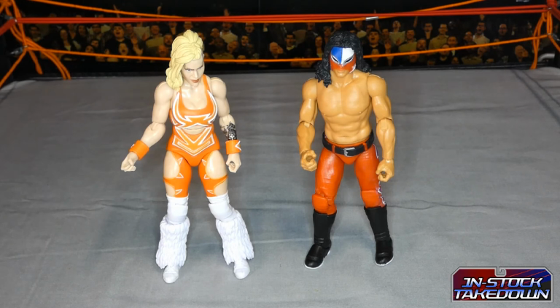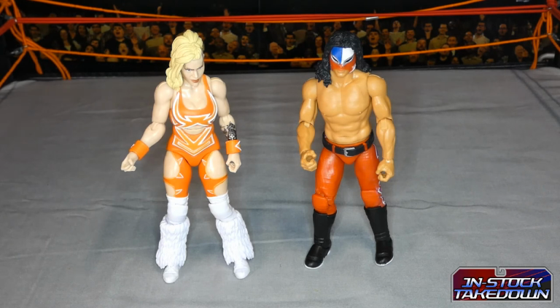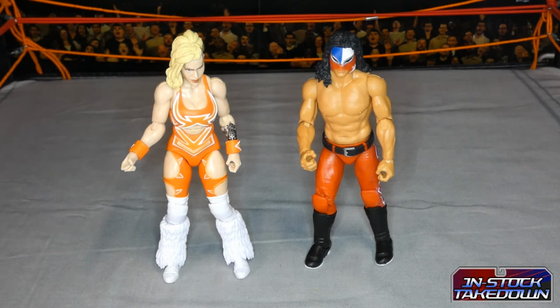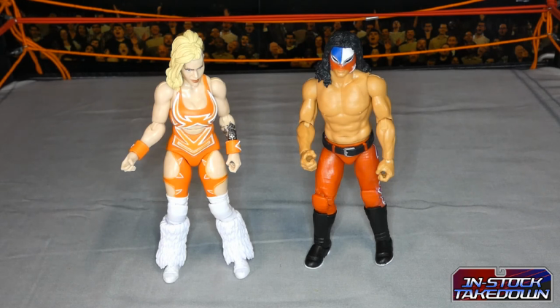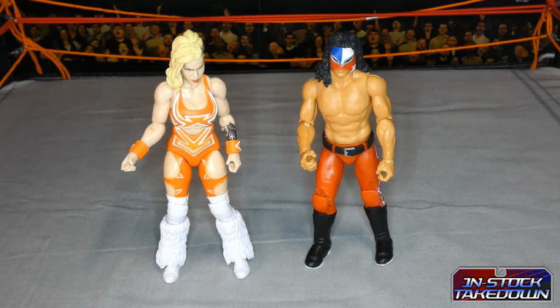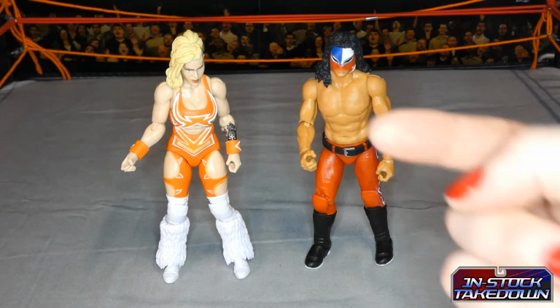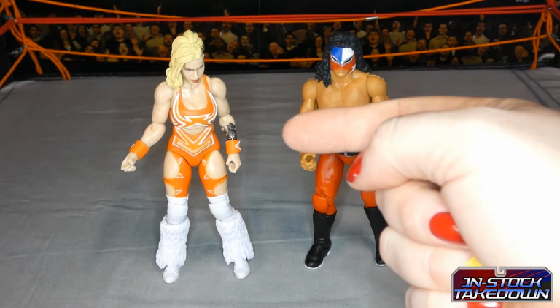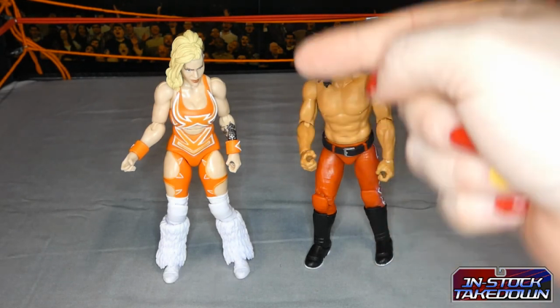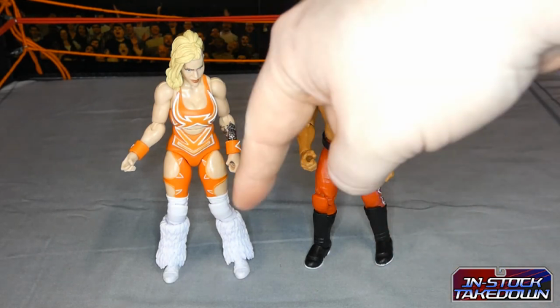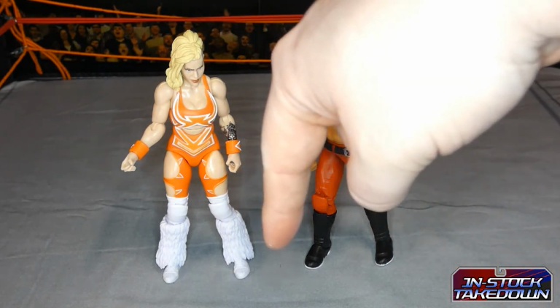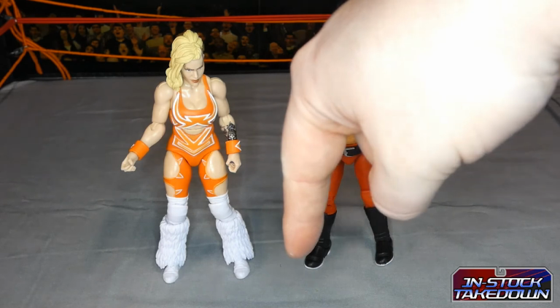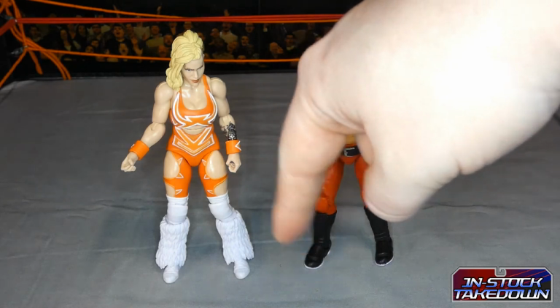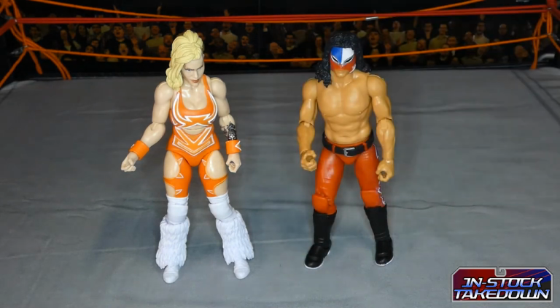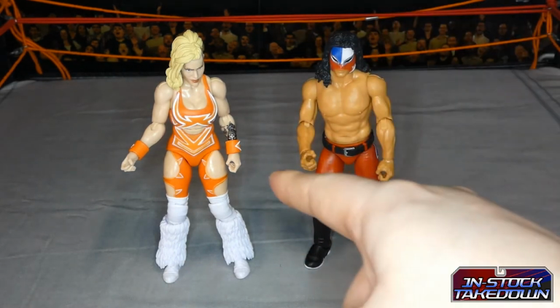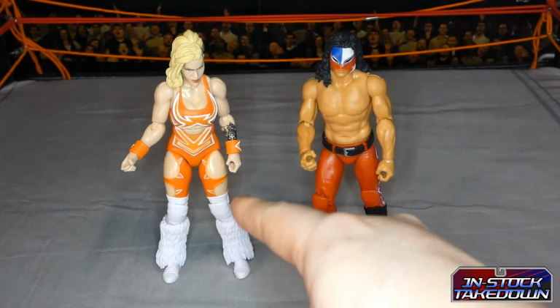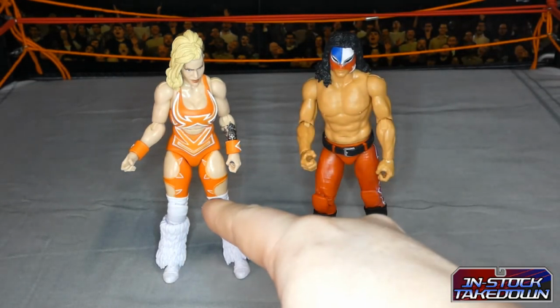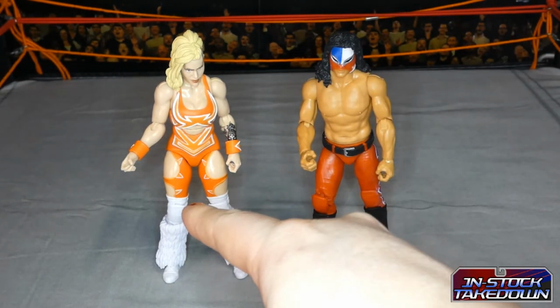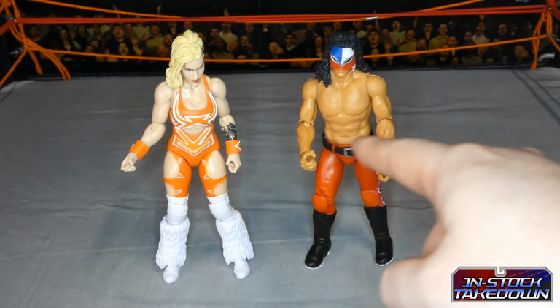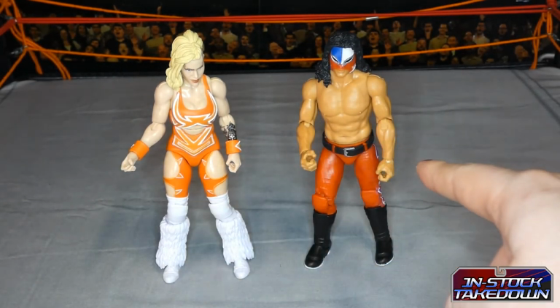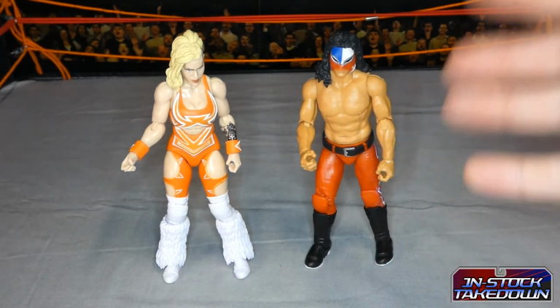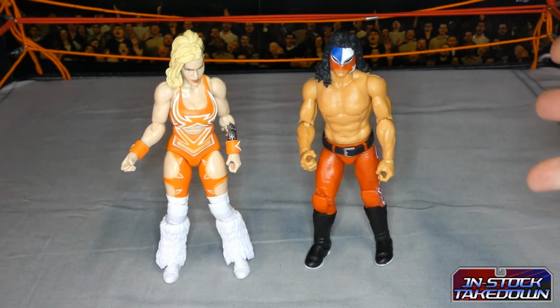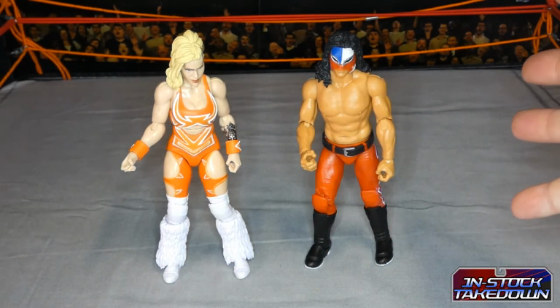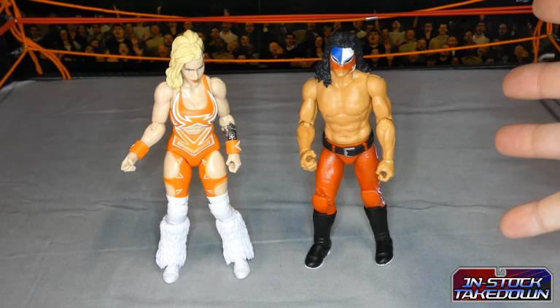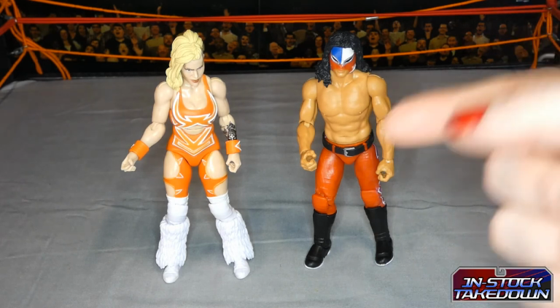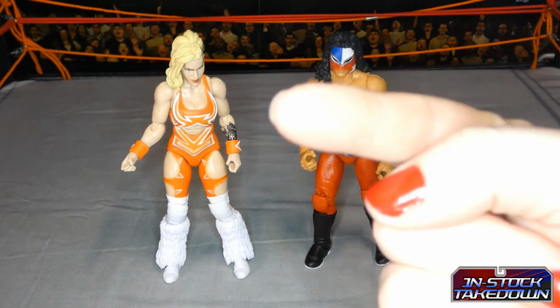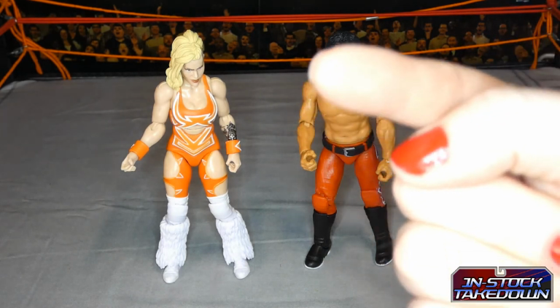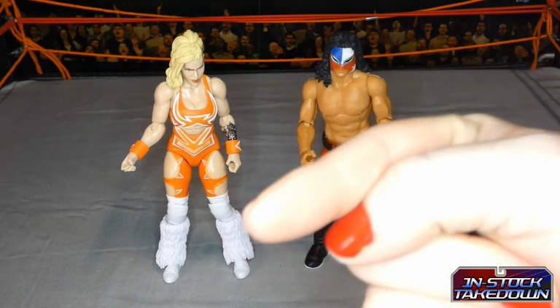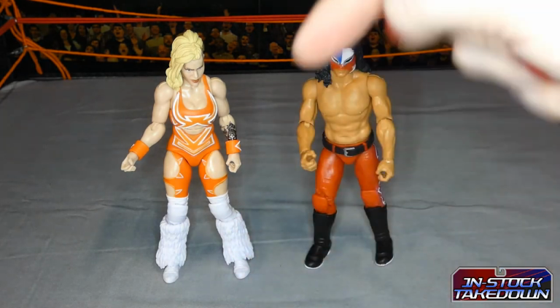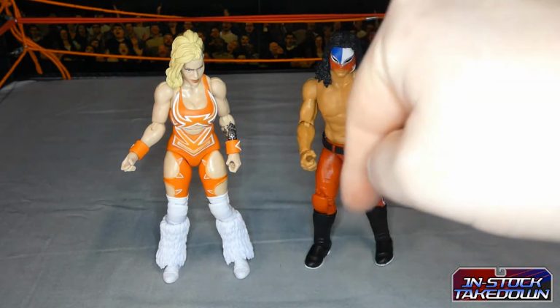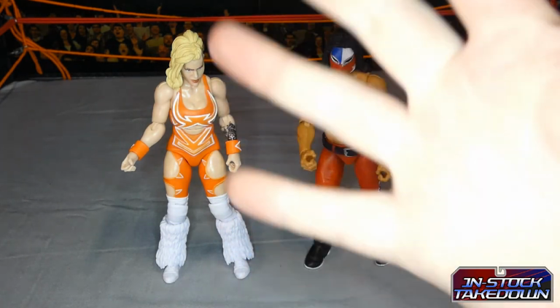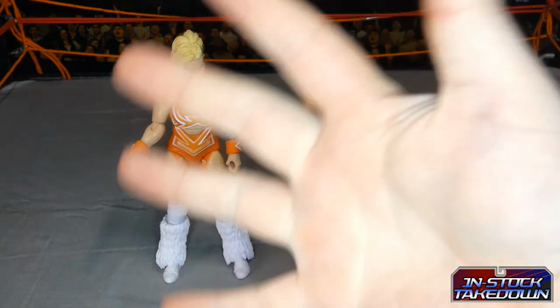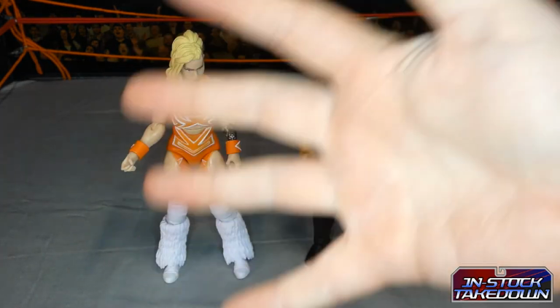That about wraps it up. I've been Tim's TCT, this has been the In Stock Takedown. These have been the Legends of Lucha Libre Fanaticos line and I shall see you next time we step back between the ropes. Ta-ra for now!